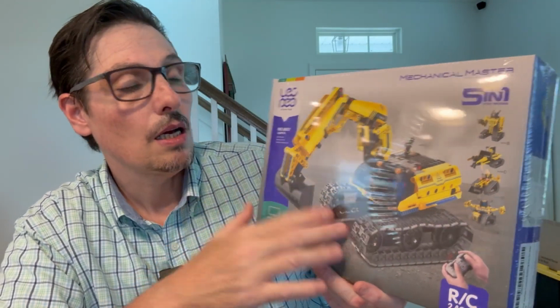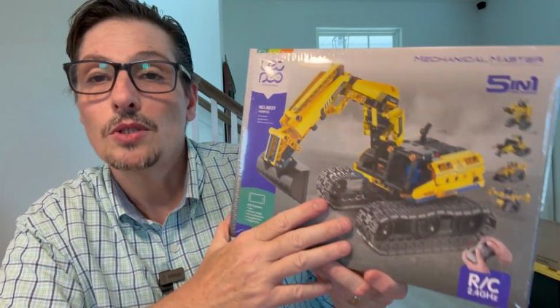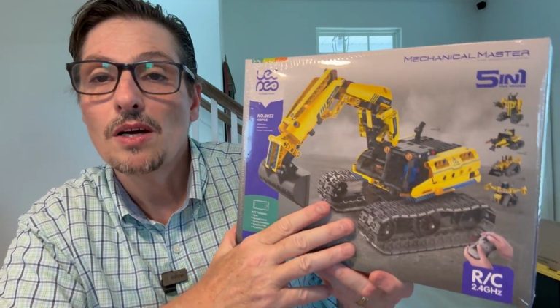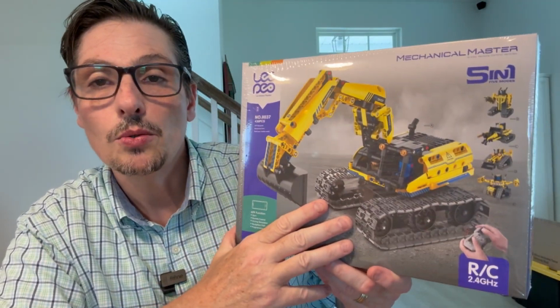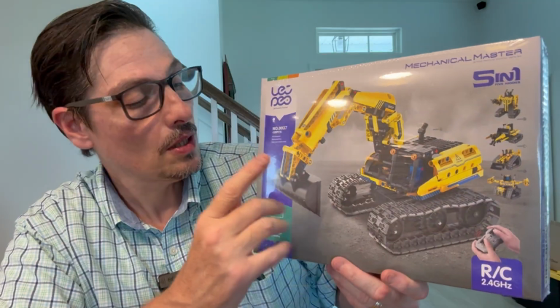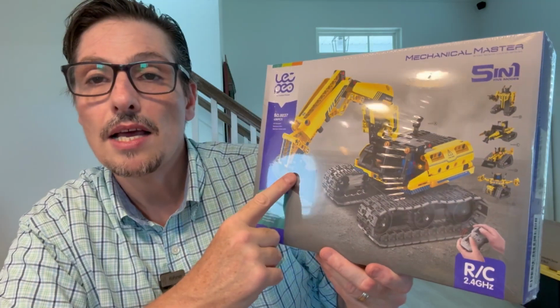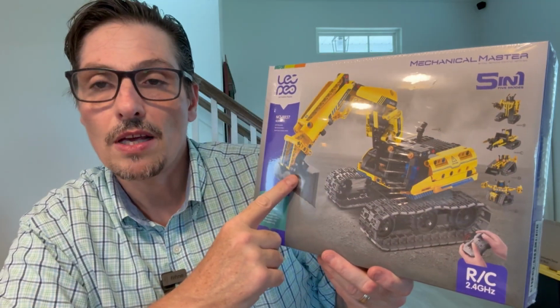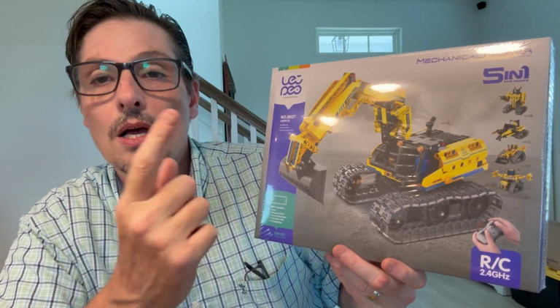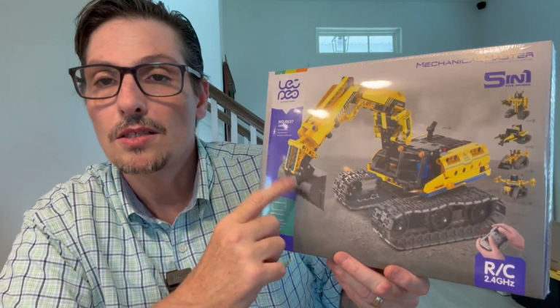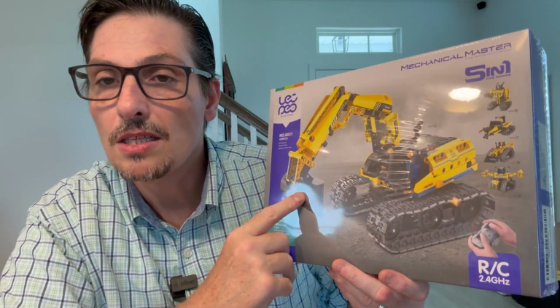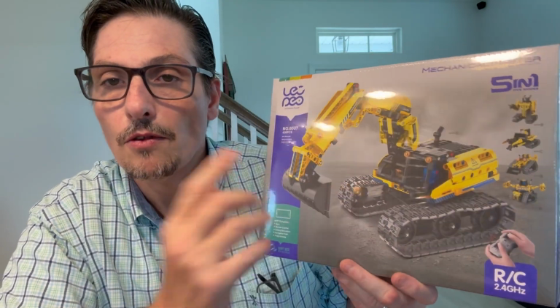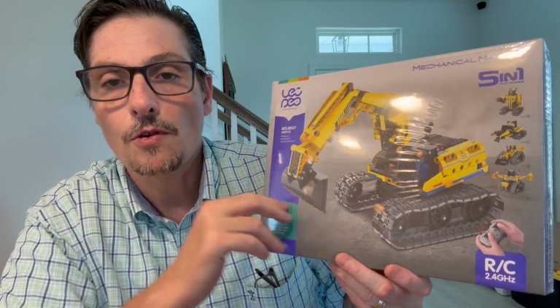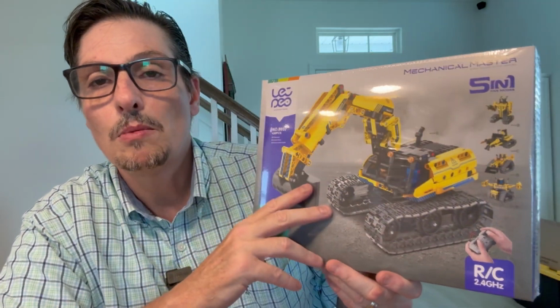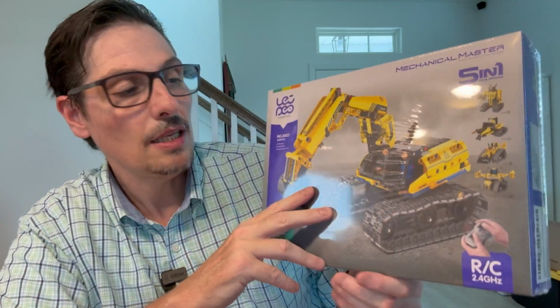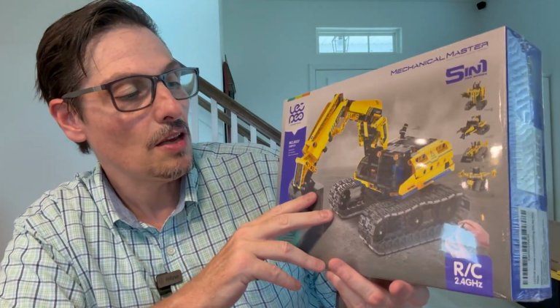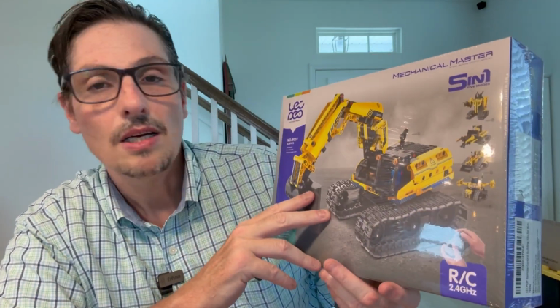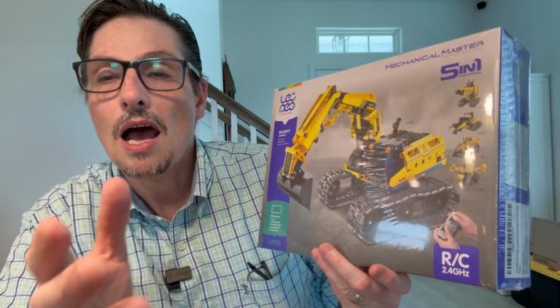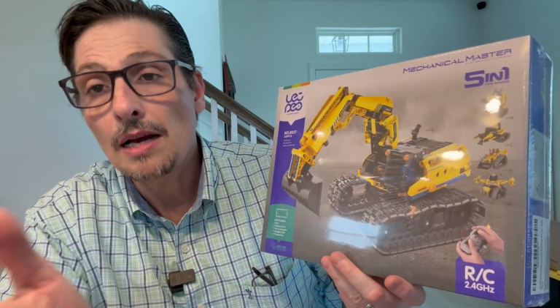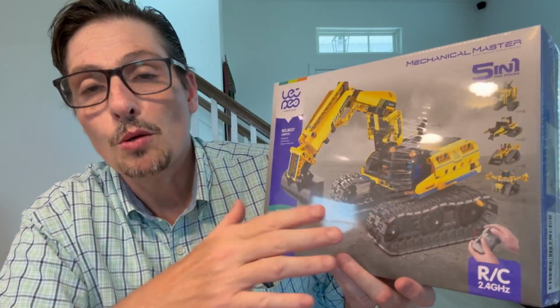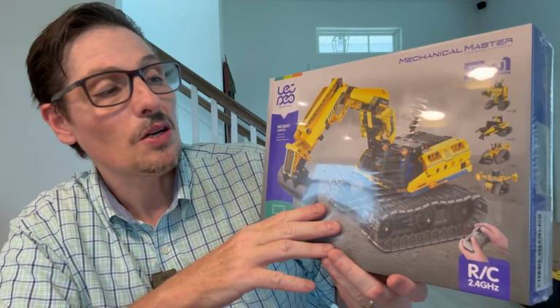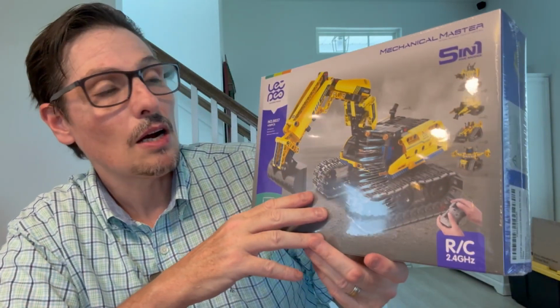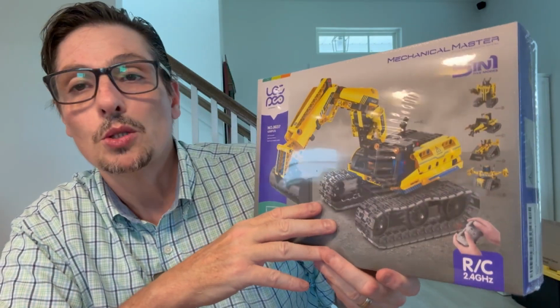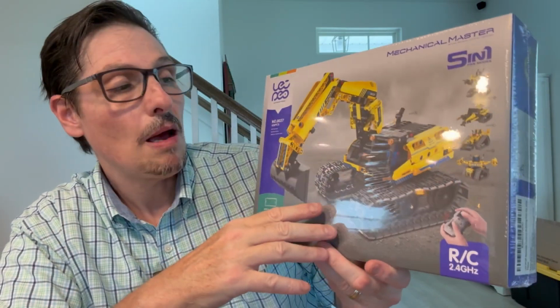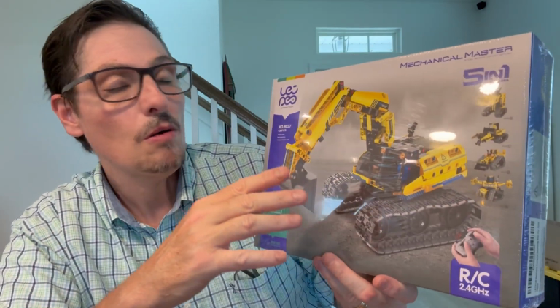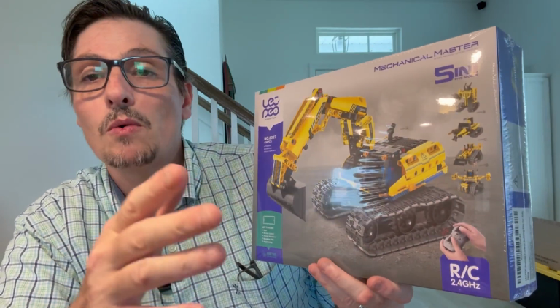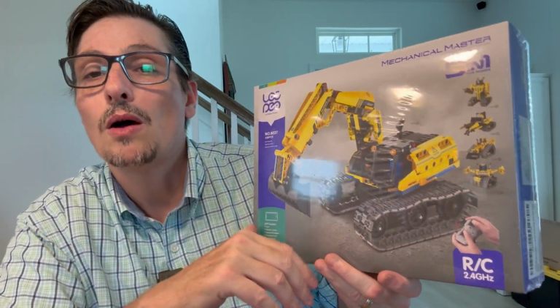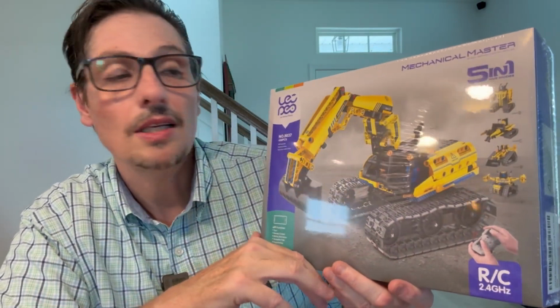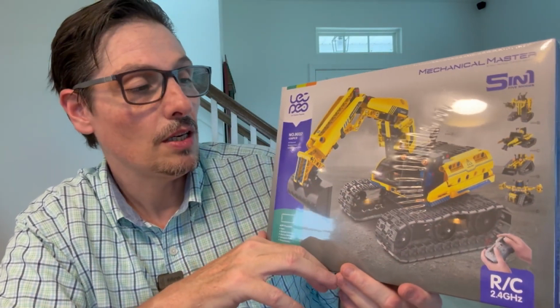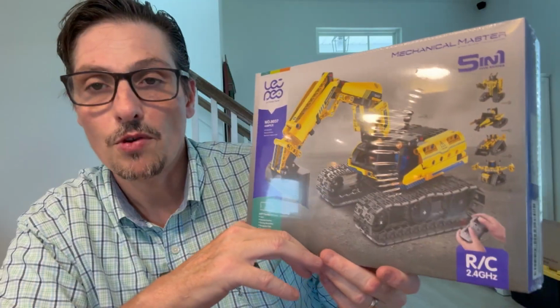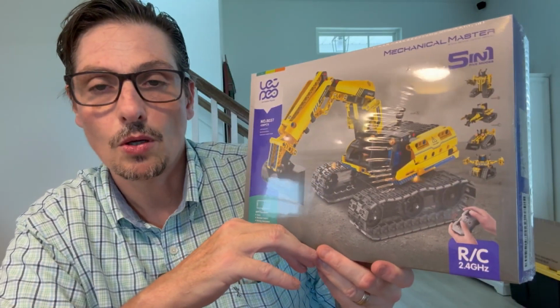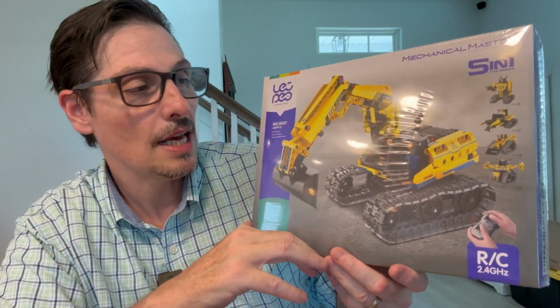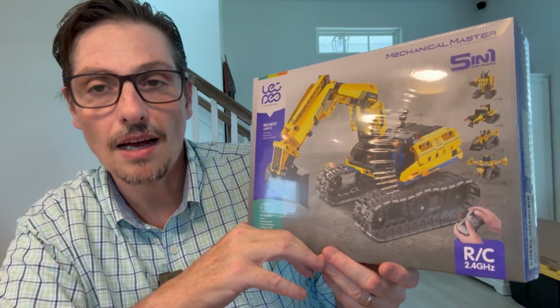So today we're going to do an excavator. I received this from the brand as a gift, and I also made a commission from Amazon, but I will do an honest and real review. So let's get started.